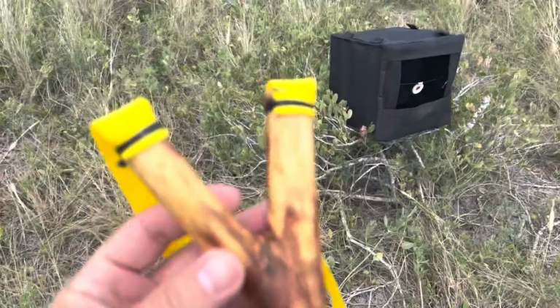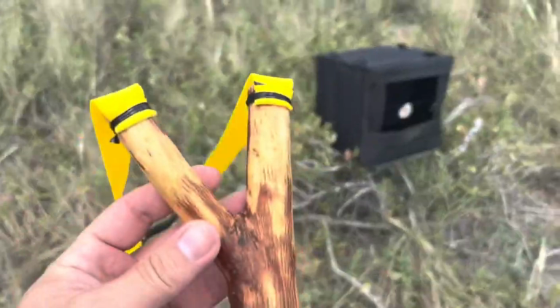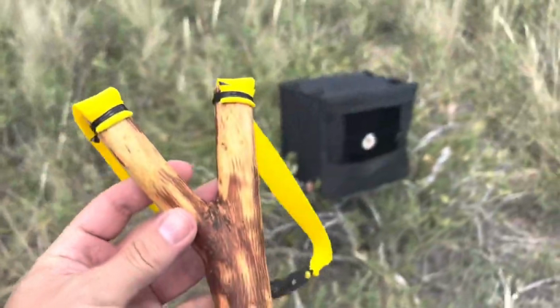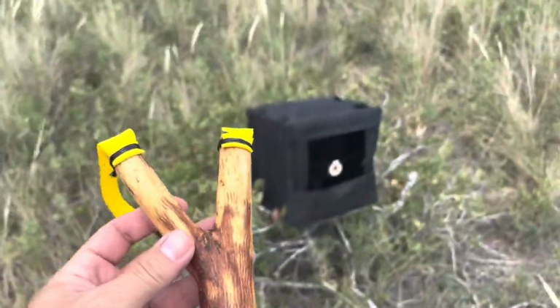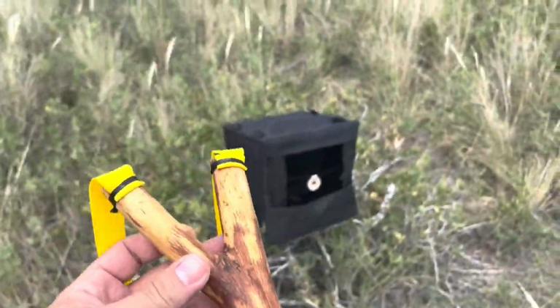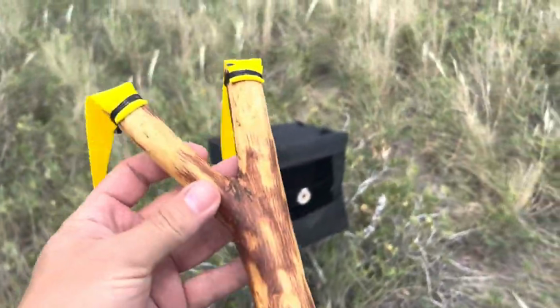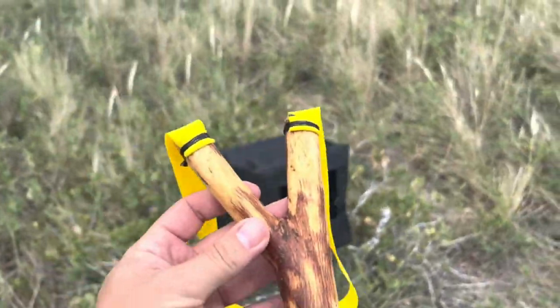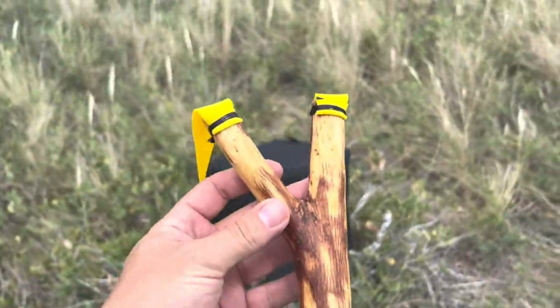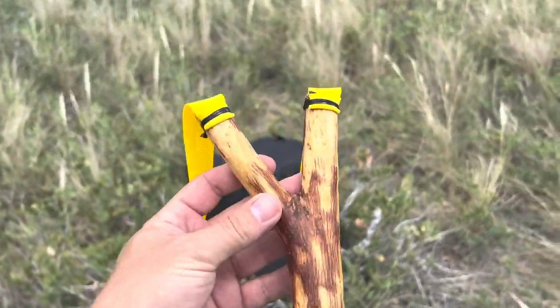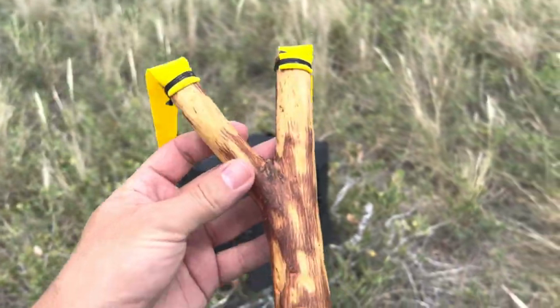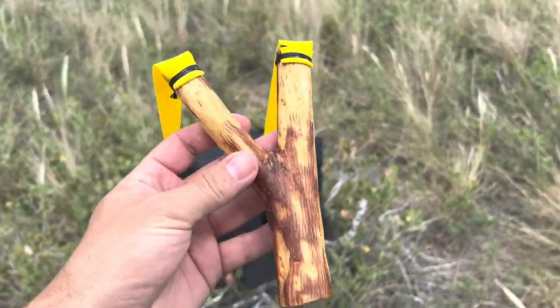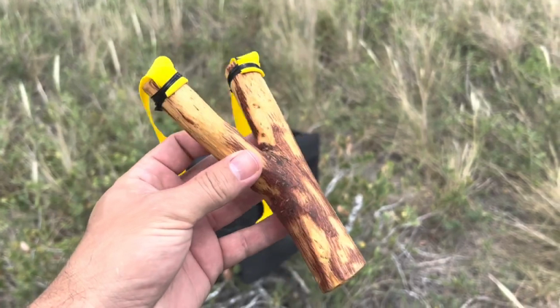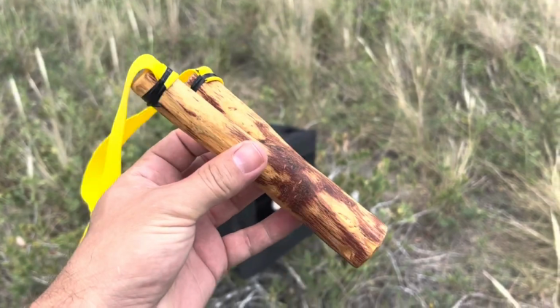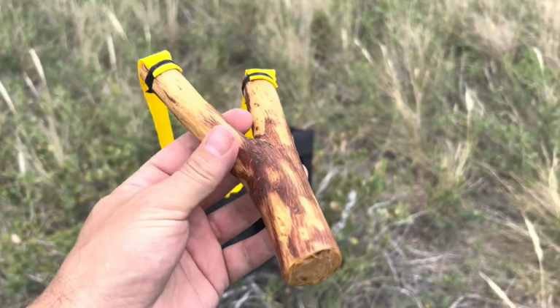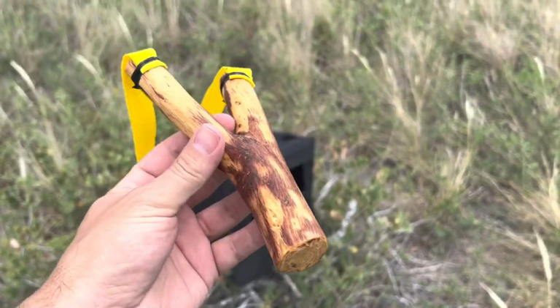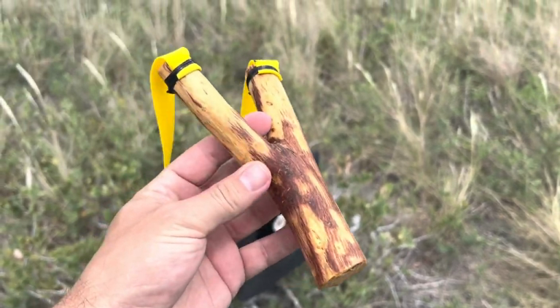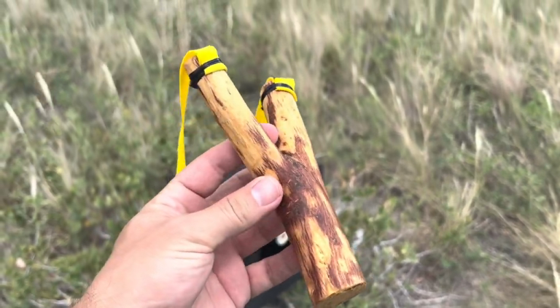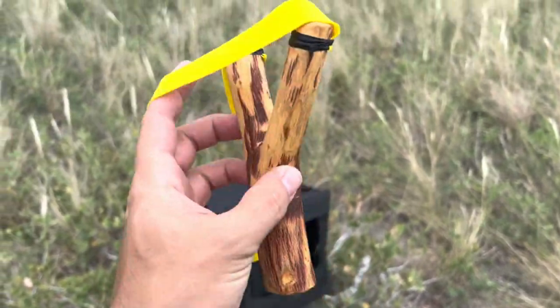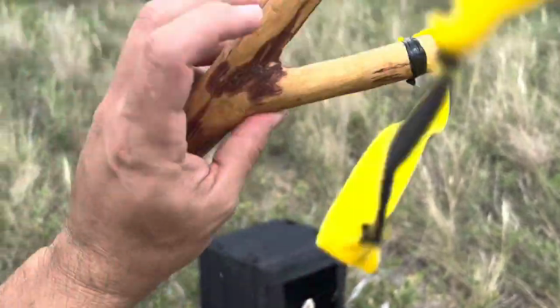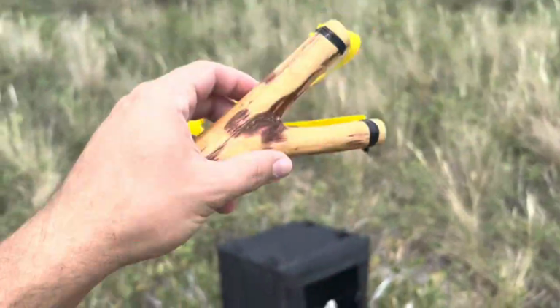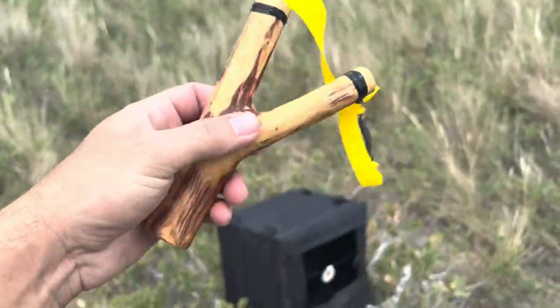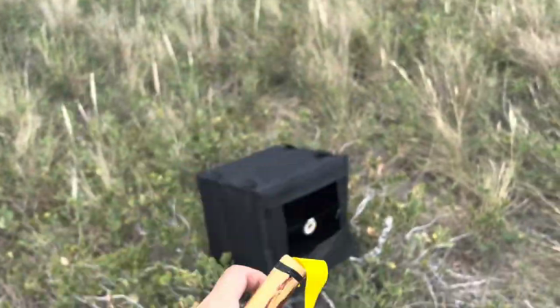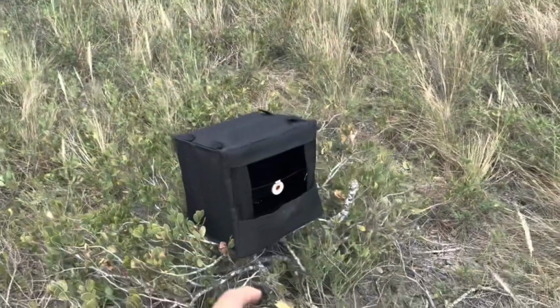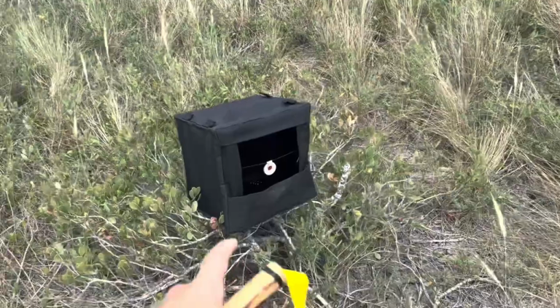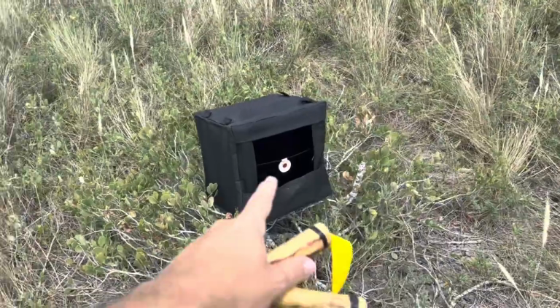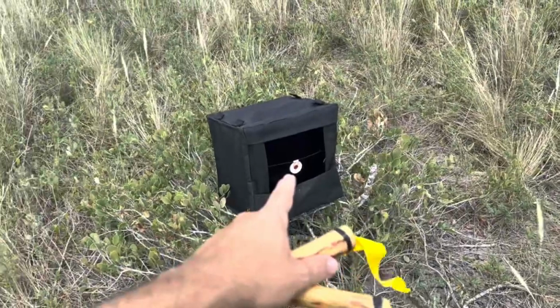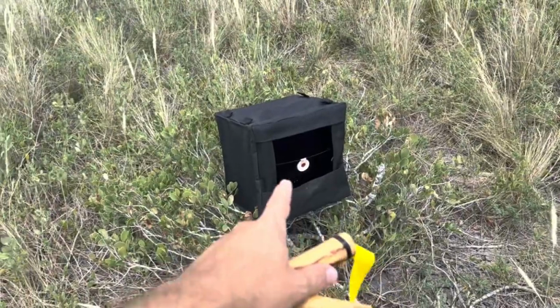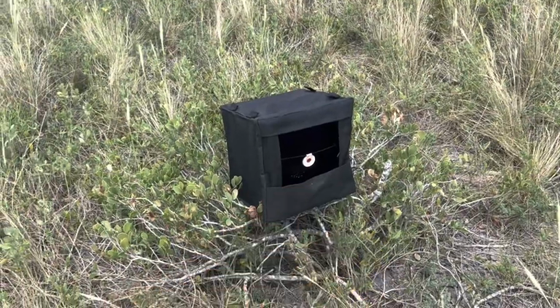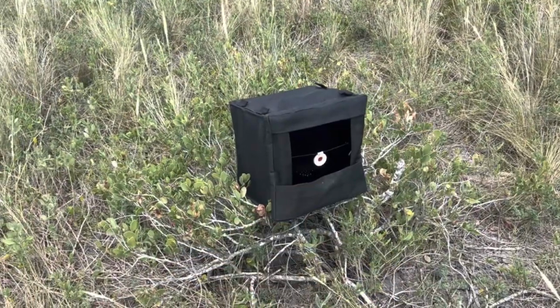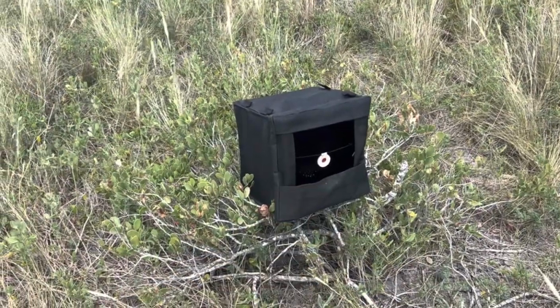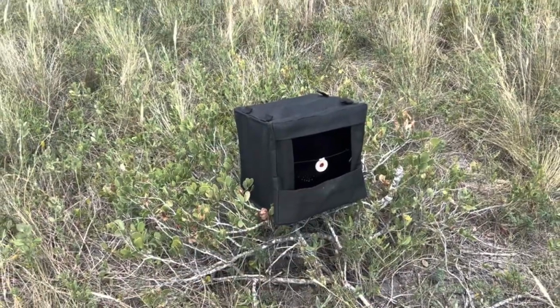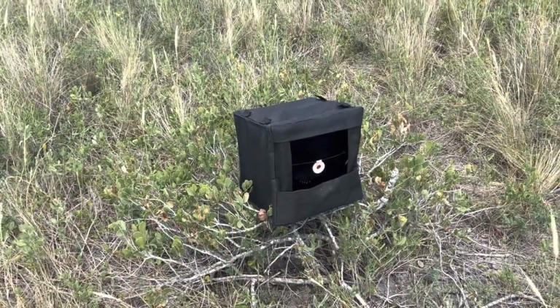Hello guys and welcome back to the channel — K.O.S., Keep on Shooting. Good to have you back. For today I thought I'd bring you guys along as I practice shooting this 40mm spinner in that portable catch box at 10 meters away.